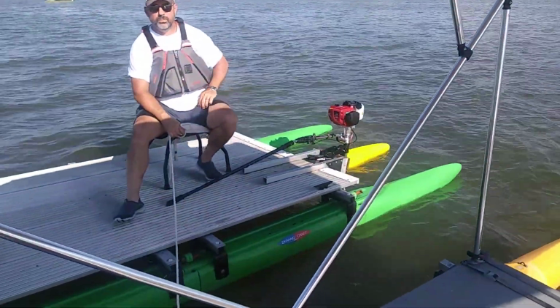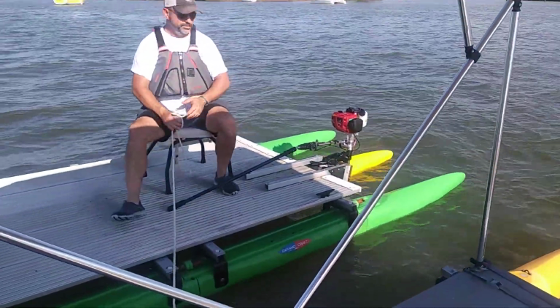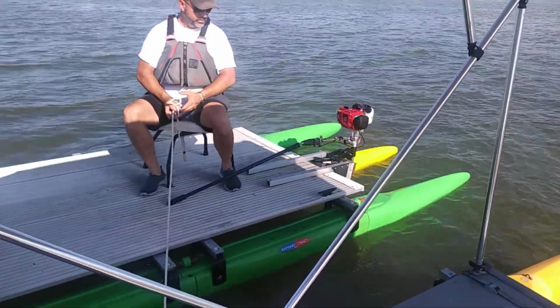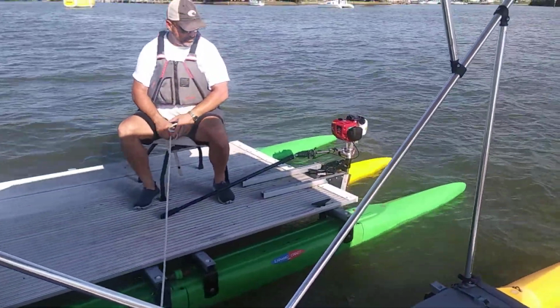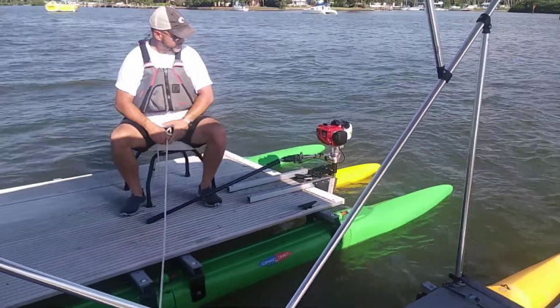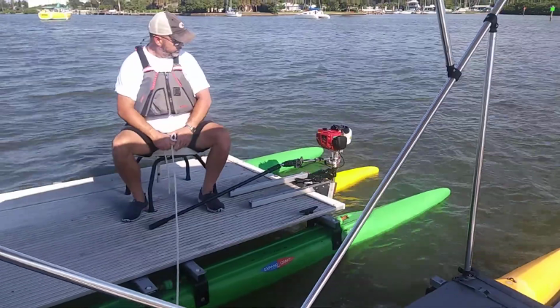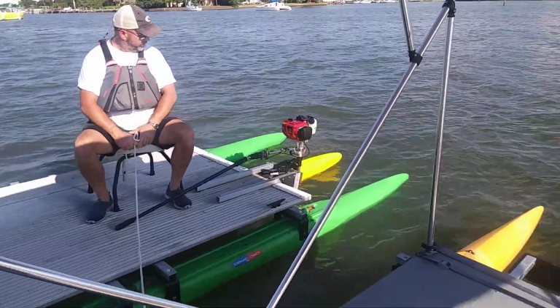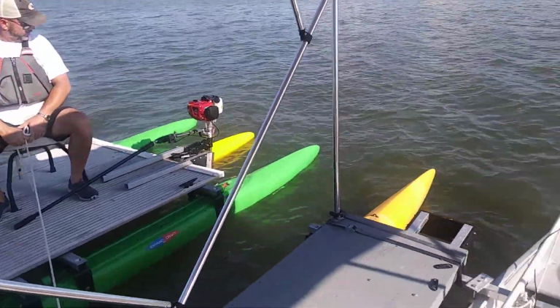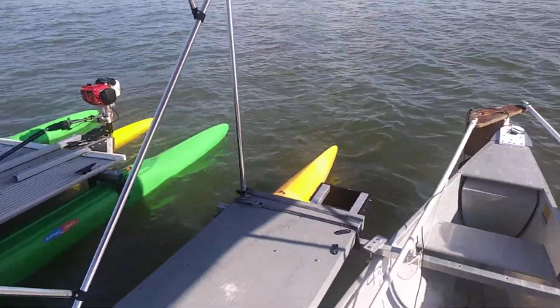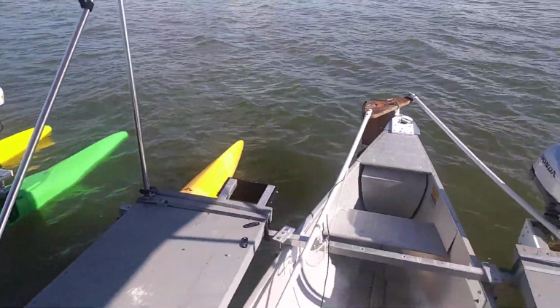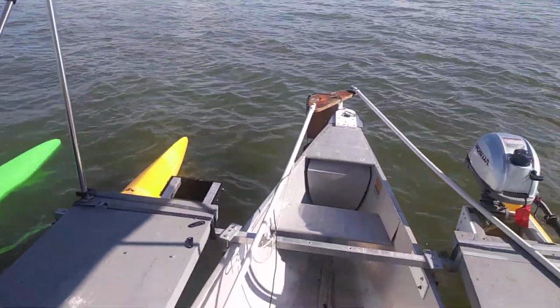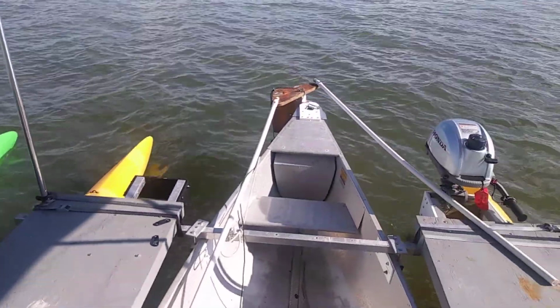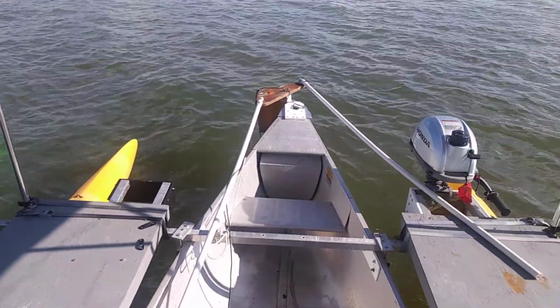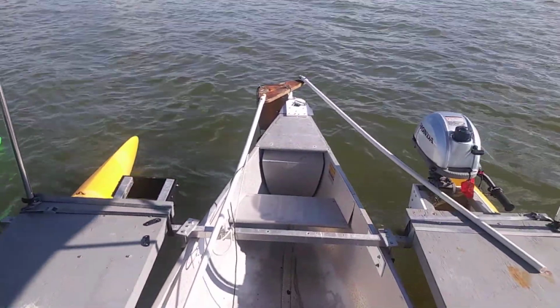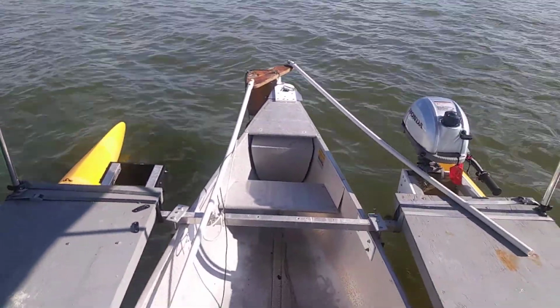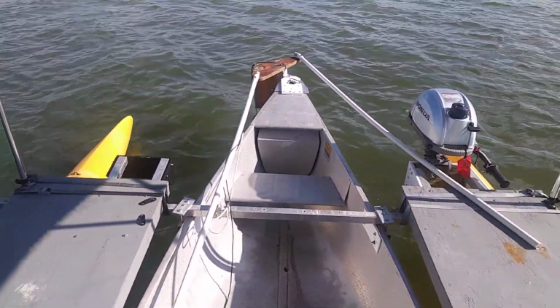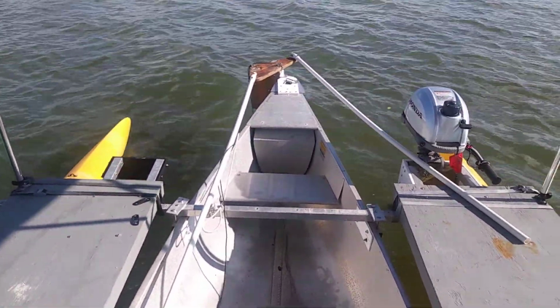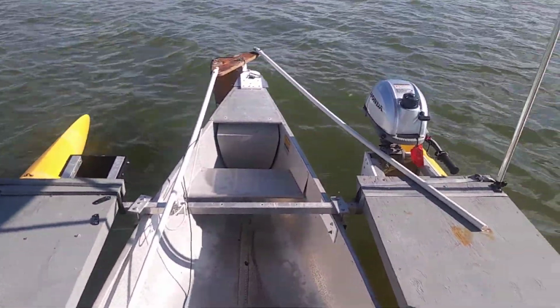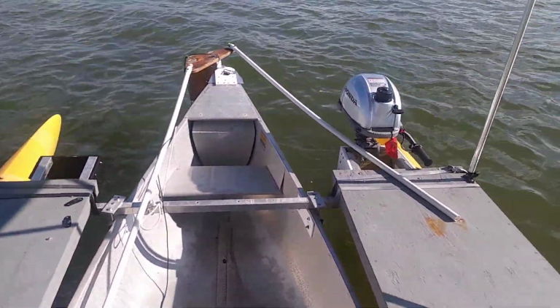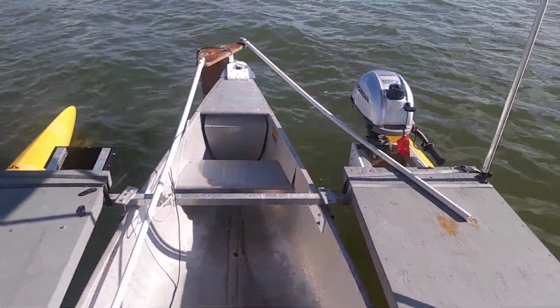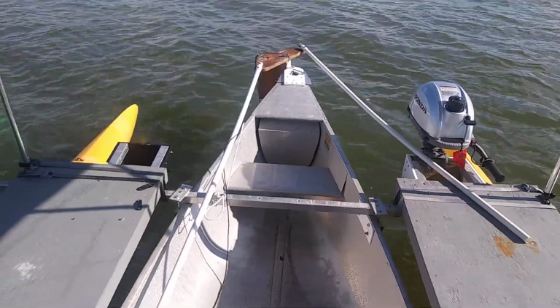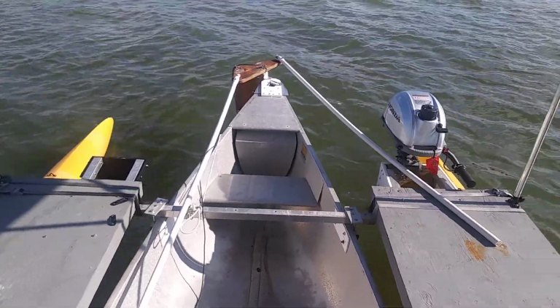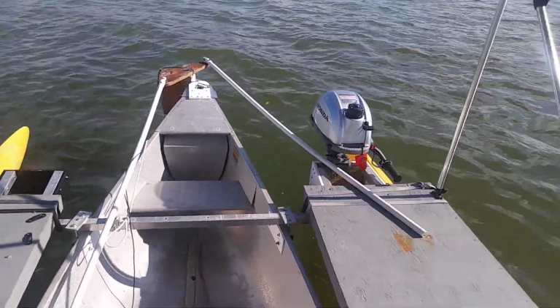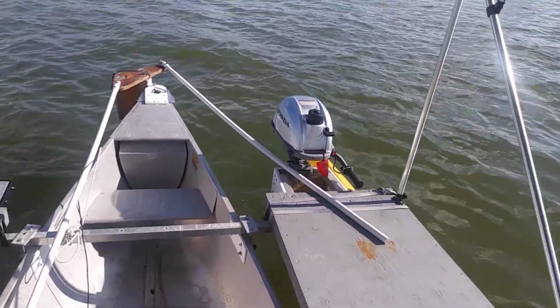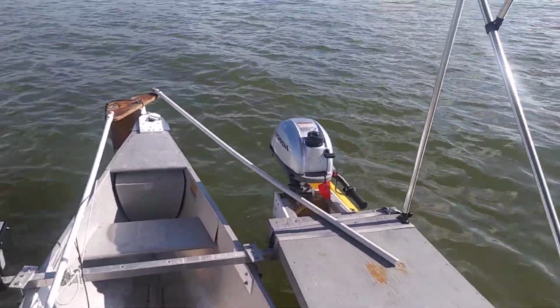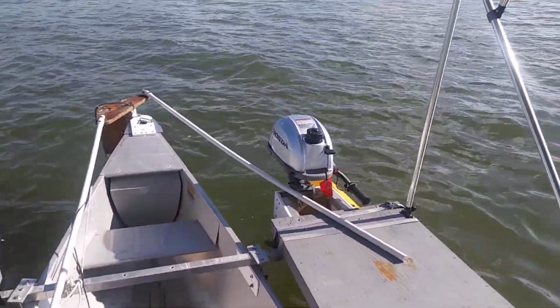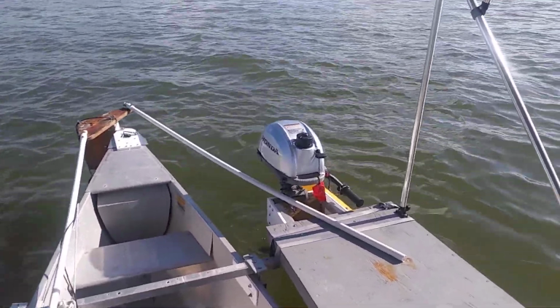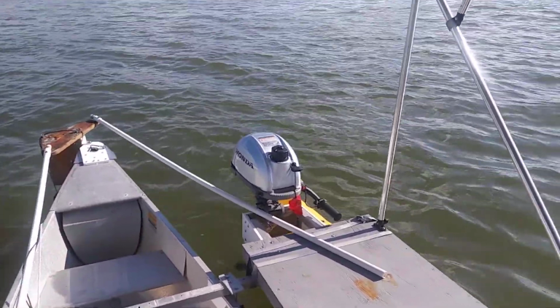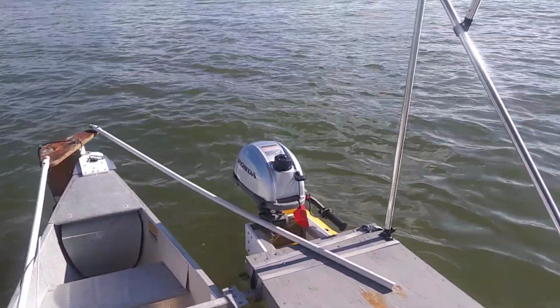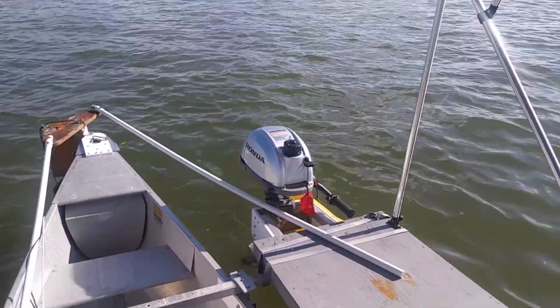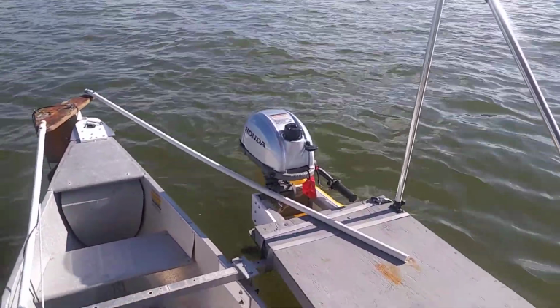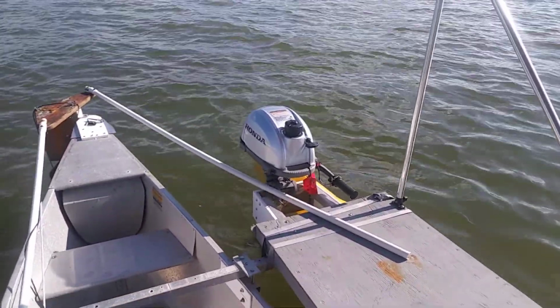Throw it in the back of your truck. And this one, the 16-foot canoe with an 8-foot wide outrigger — this one has the Honda marine motor.